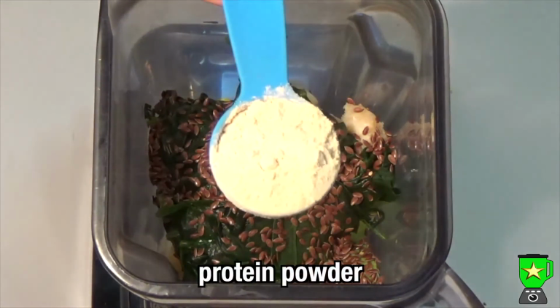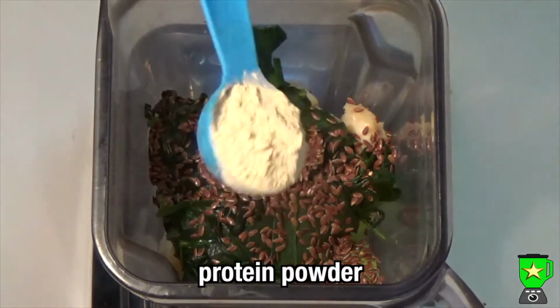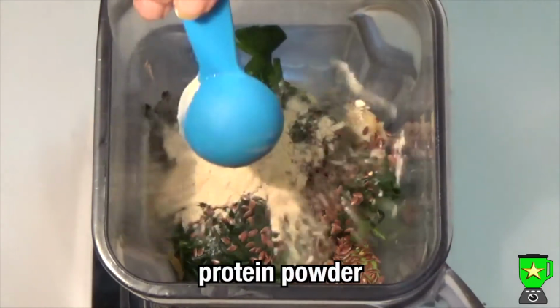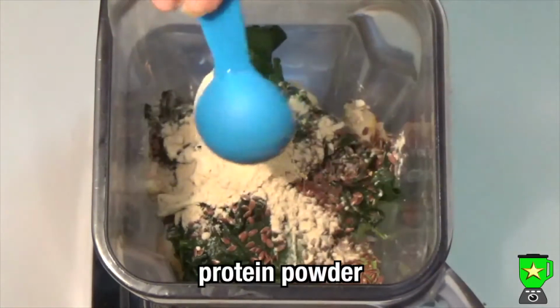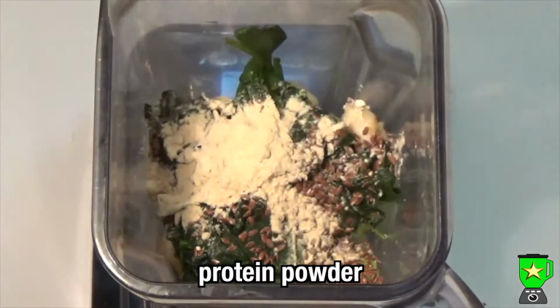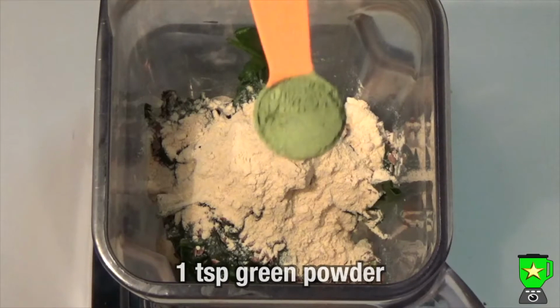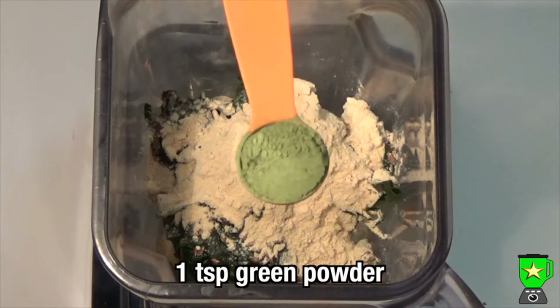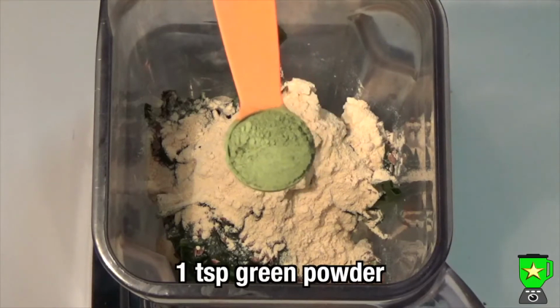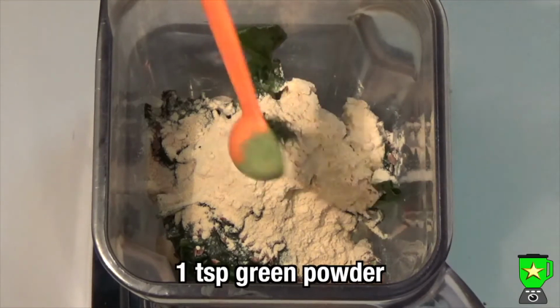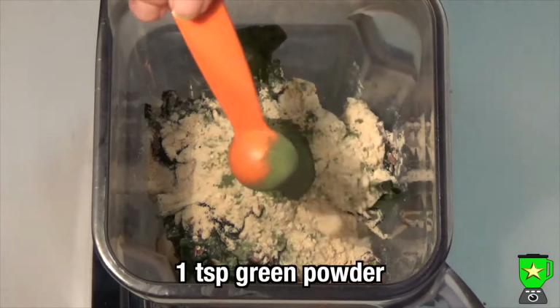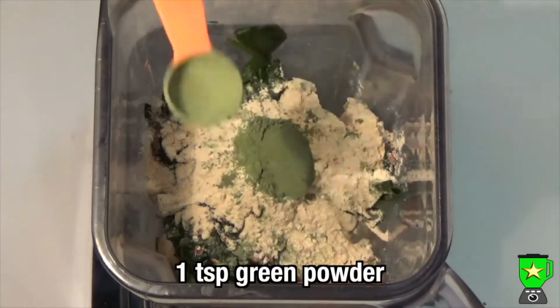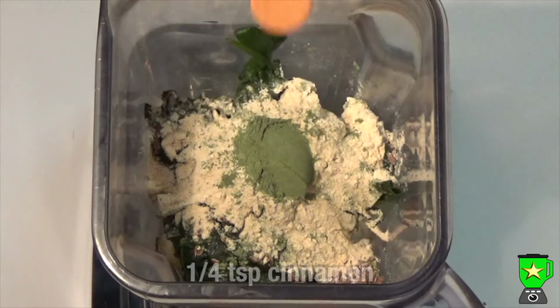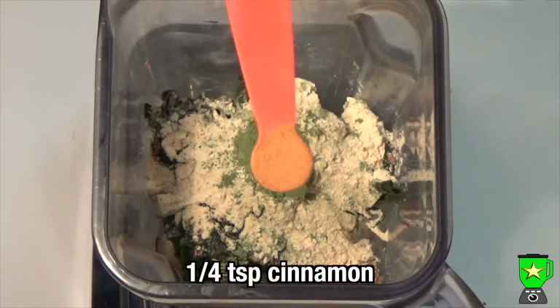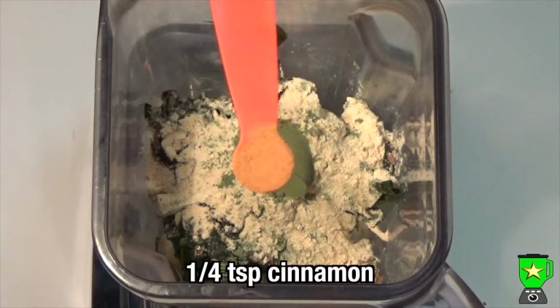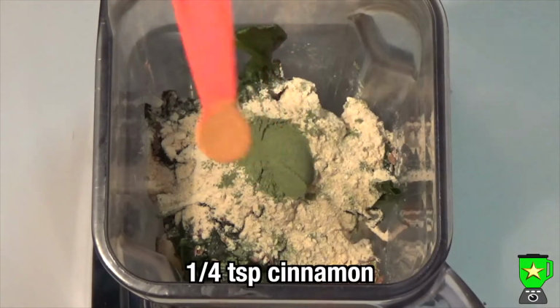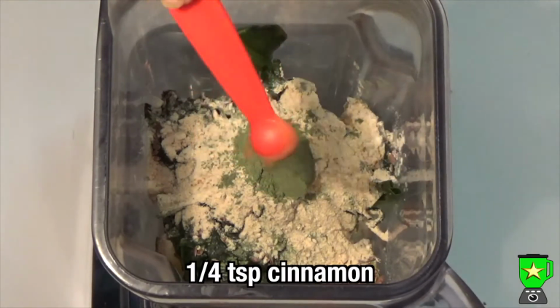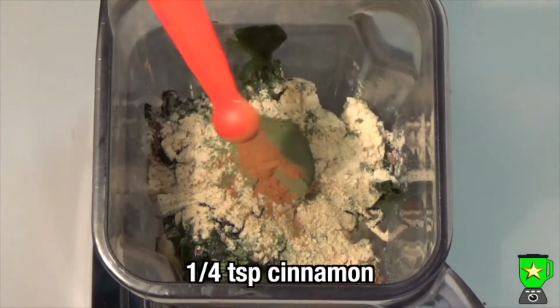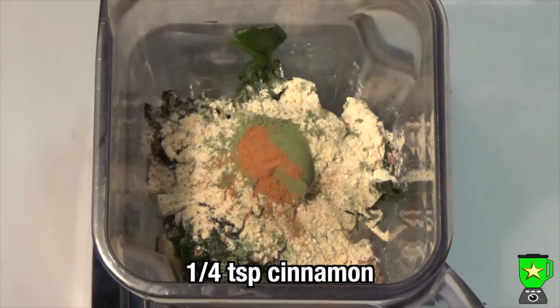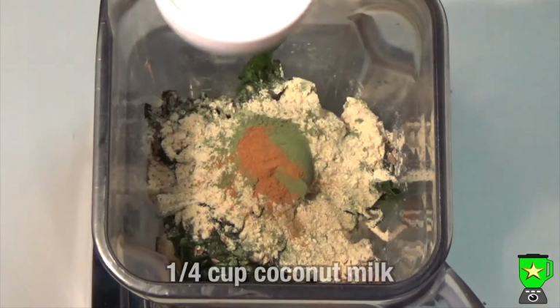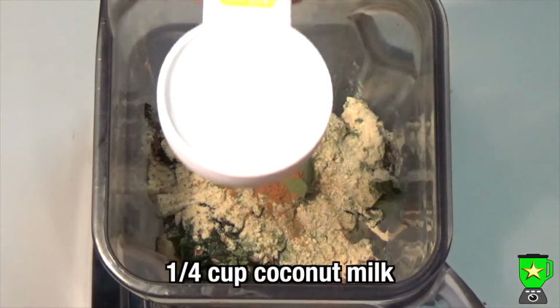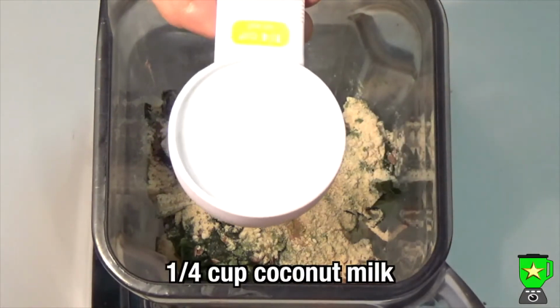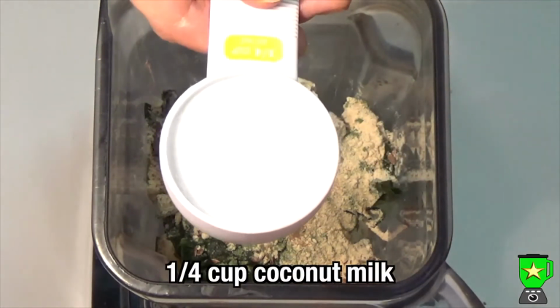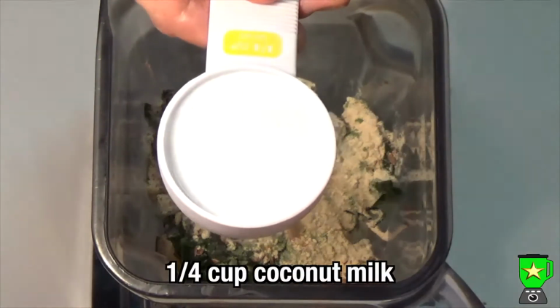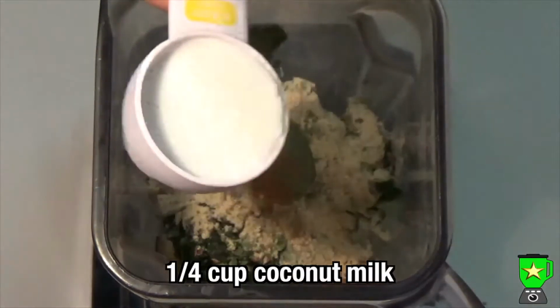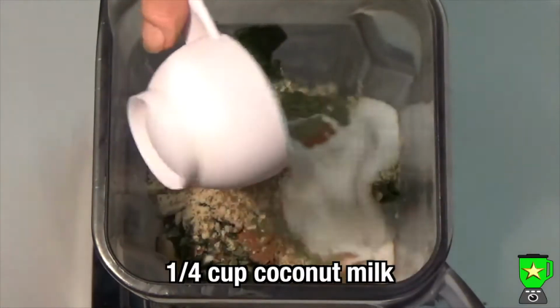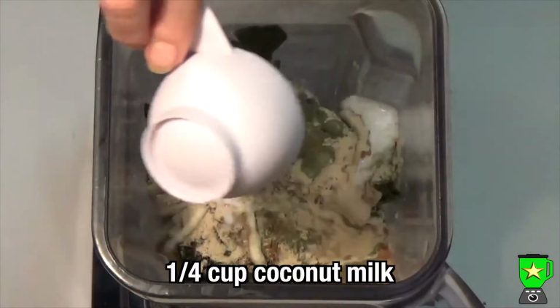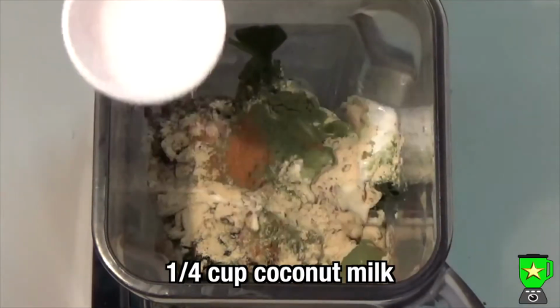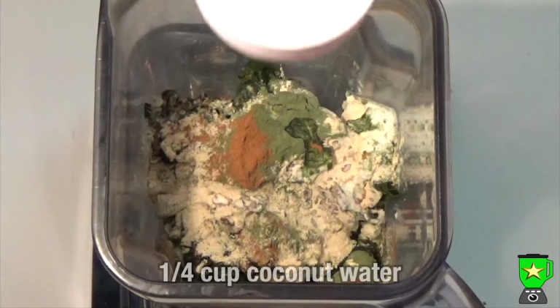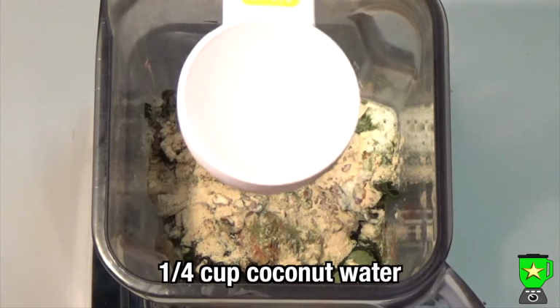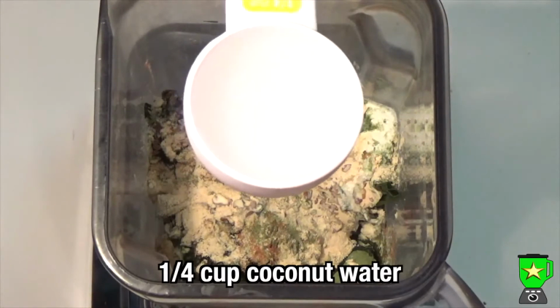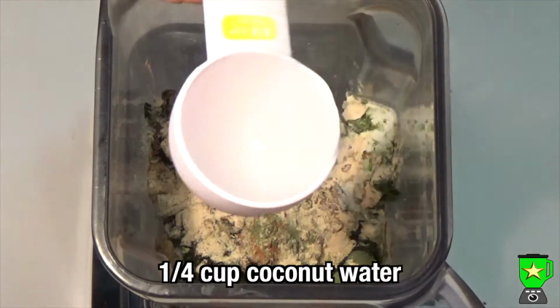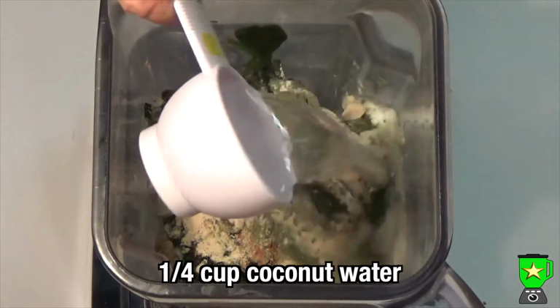Add a serve of protein powder and a teaspoon of green powder like spirulina or chlorella, also a quarter of a teaspoon of cinnamon. Then add a quarter of a cup of coconut milk and a quarter of a cup of coconut water.